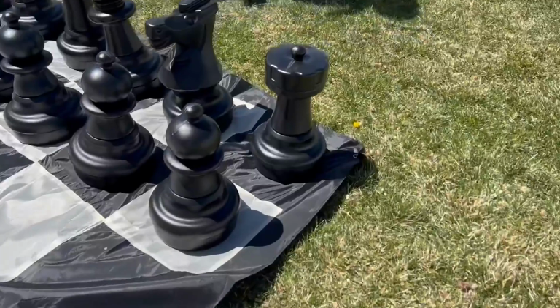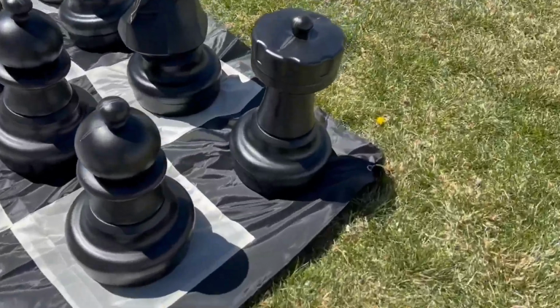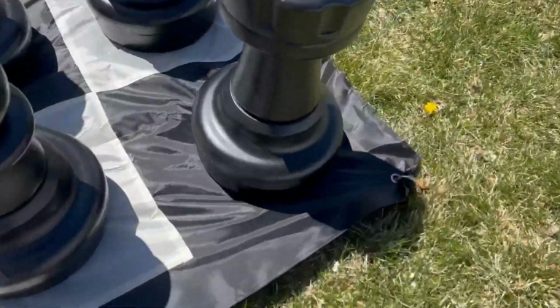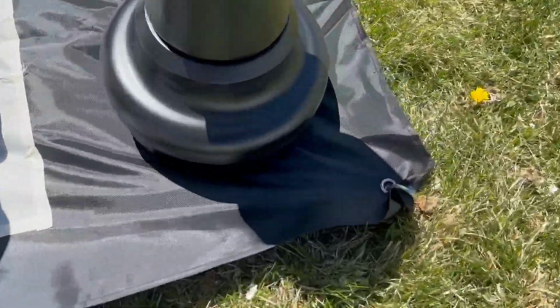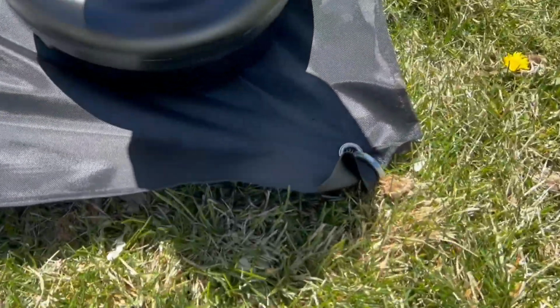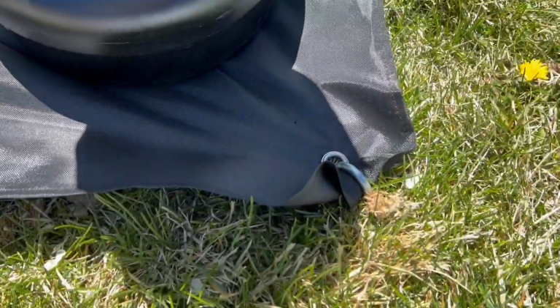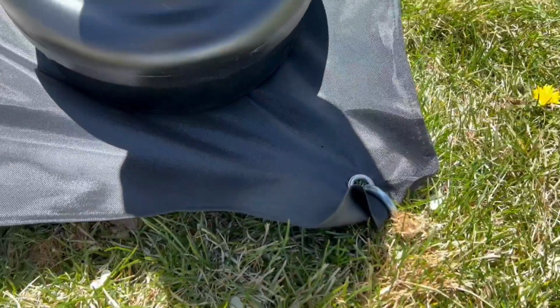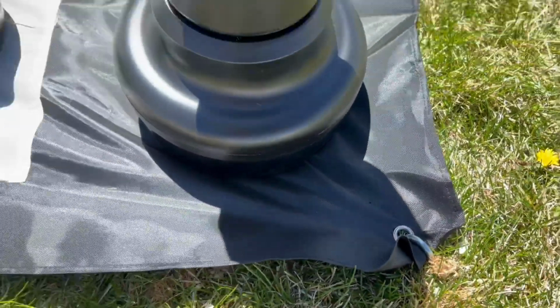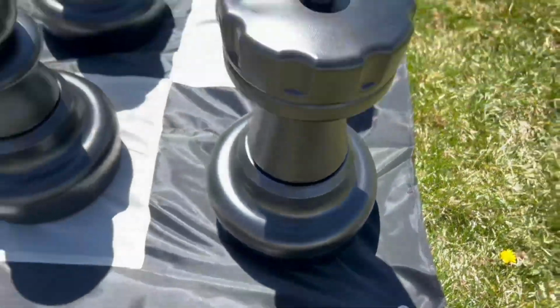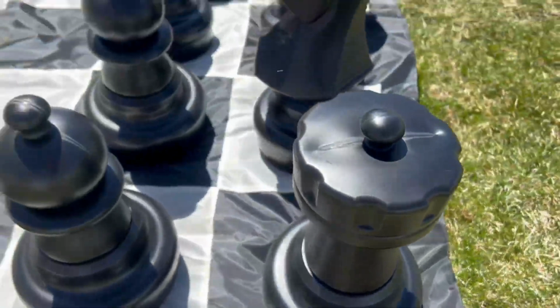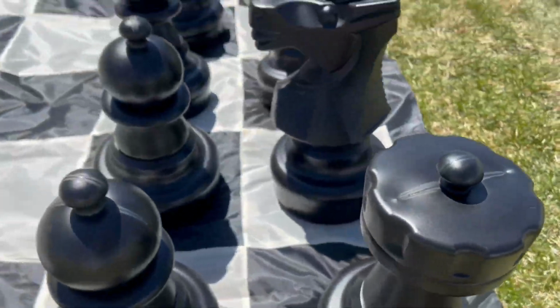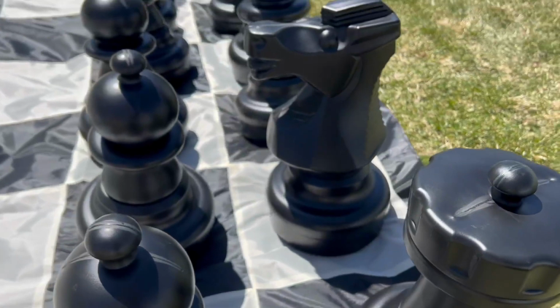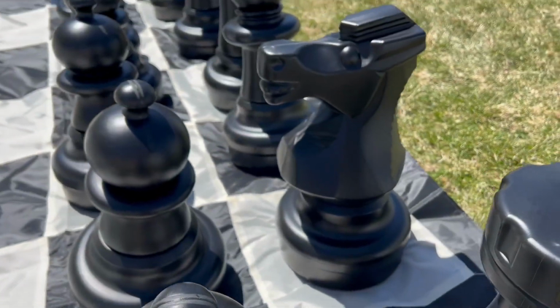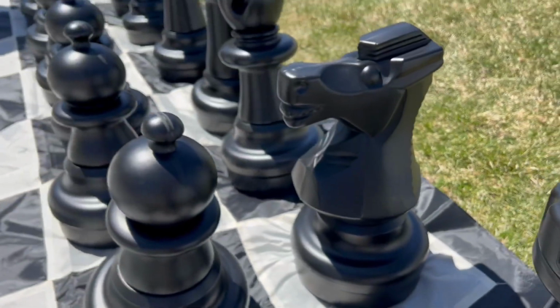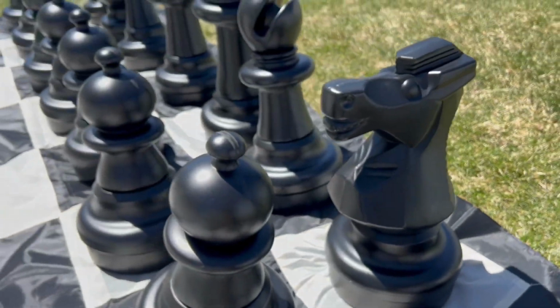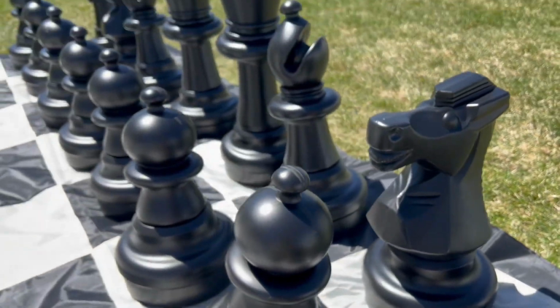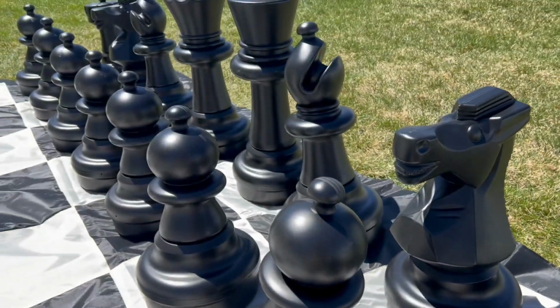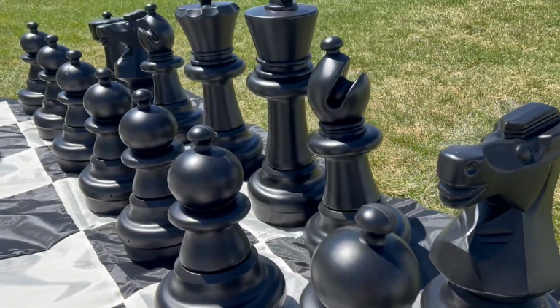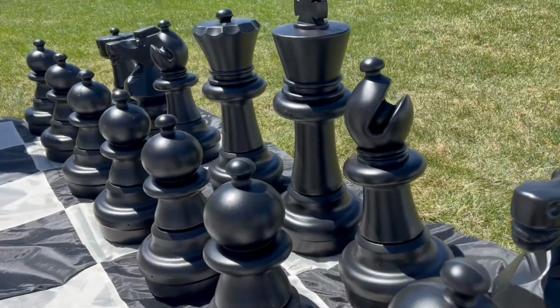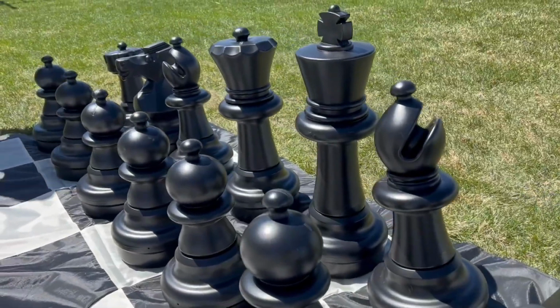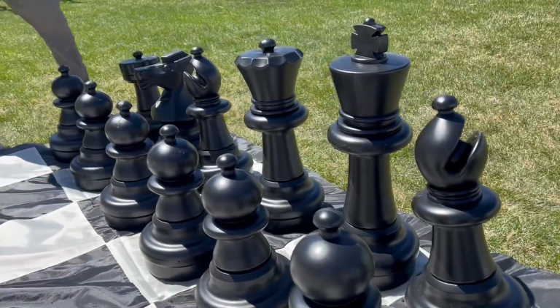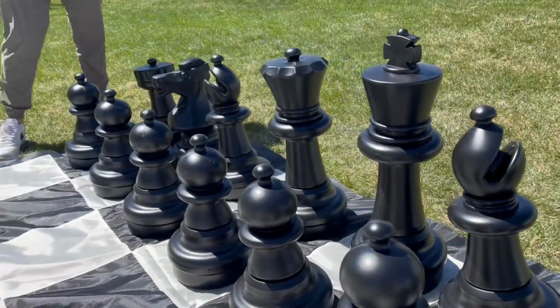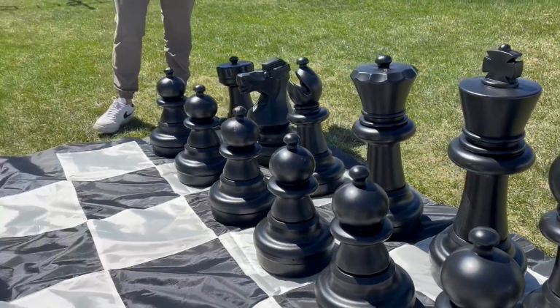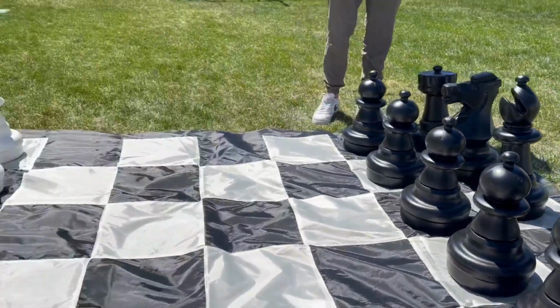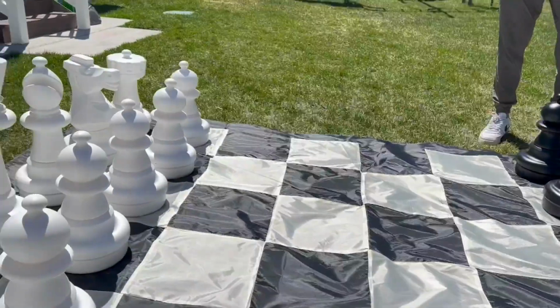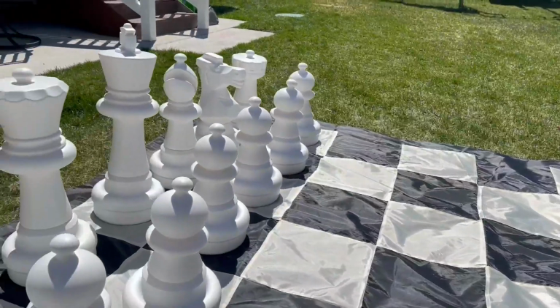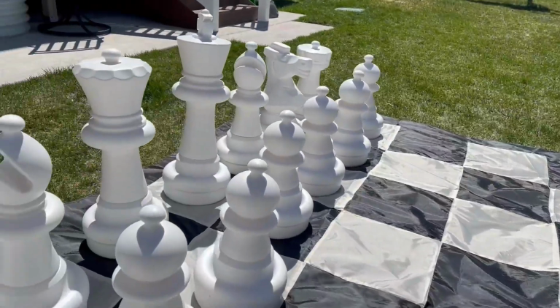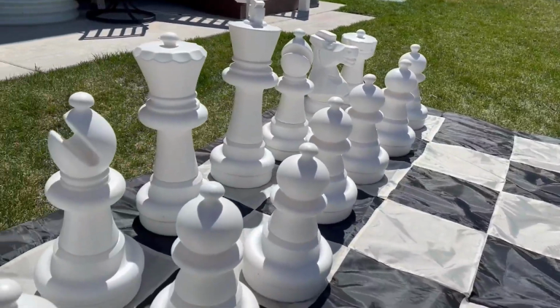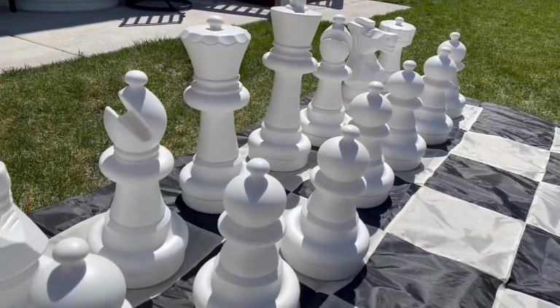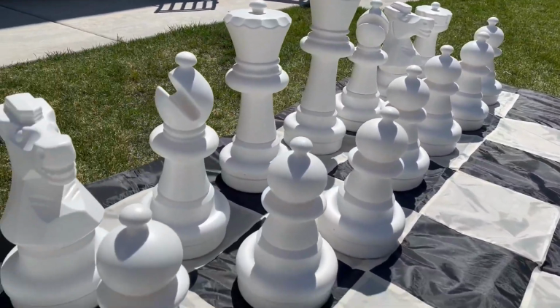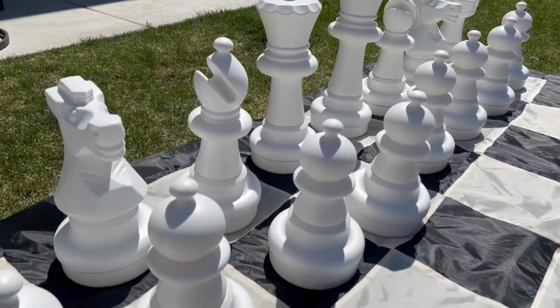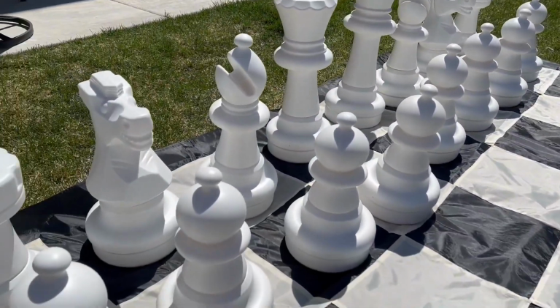MegaChess did an incredible job at this. I just think it's so much fun. We're actually going to be having my daughter's birthday here in a bit, and for the adults we could have this set out while the kids are on the trampoline or bounce house. Other than that, I love it. I'm going to enjoy it. I hope you guys have fun too.